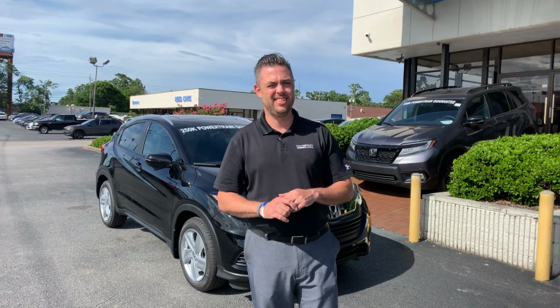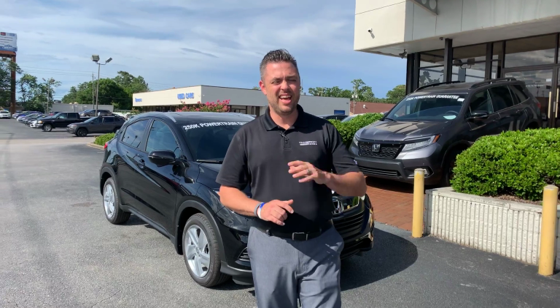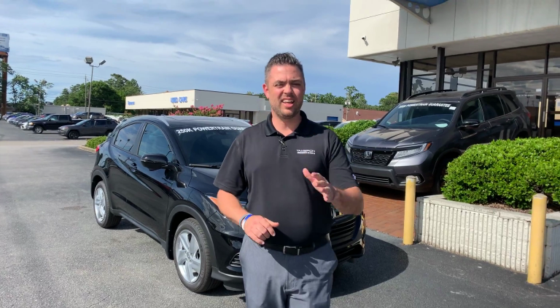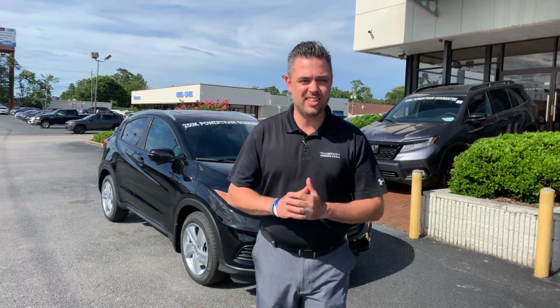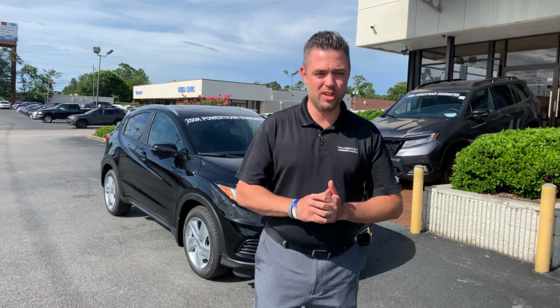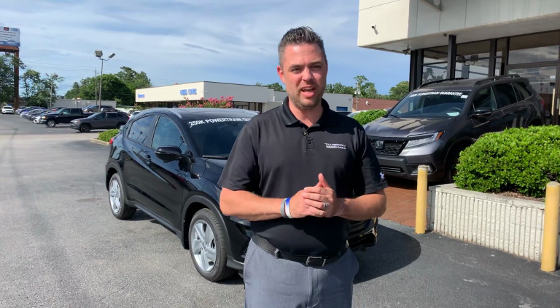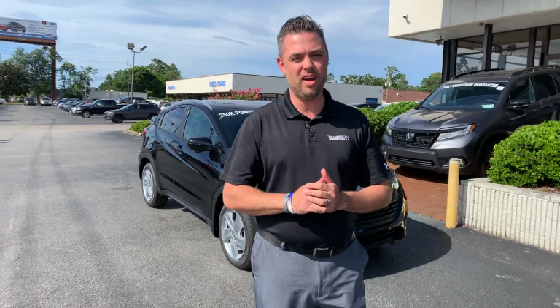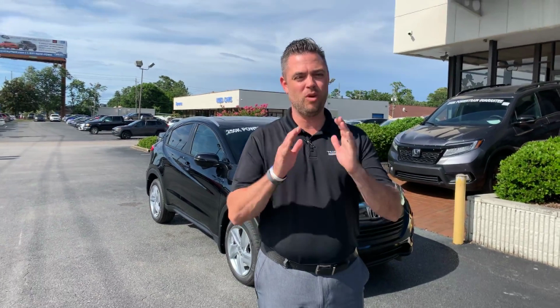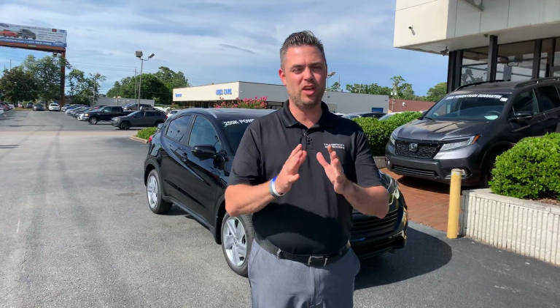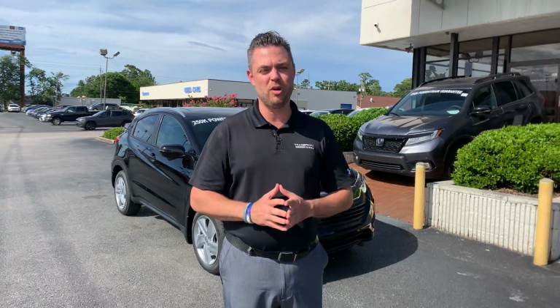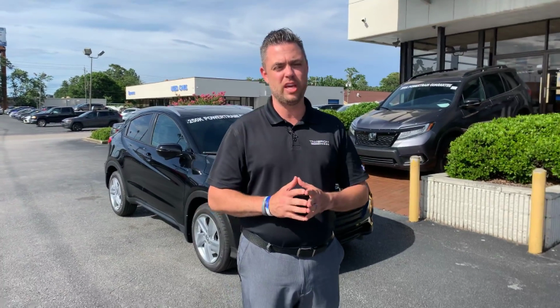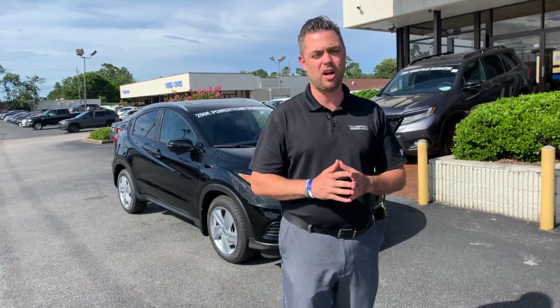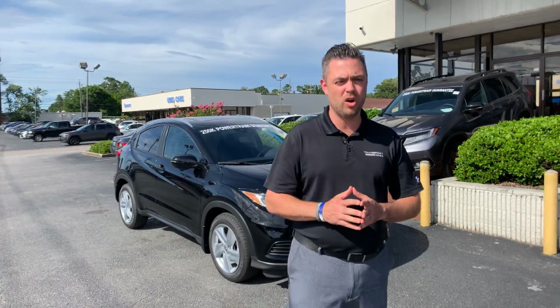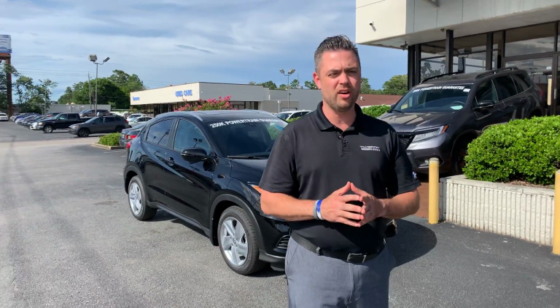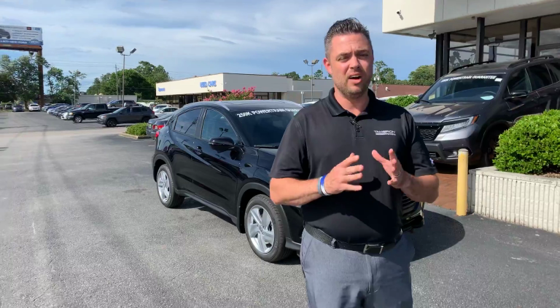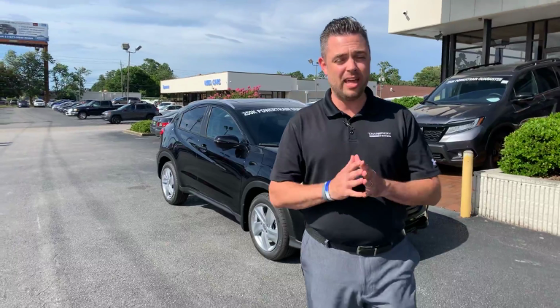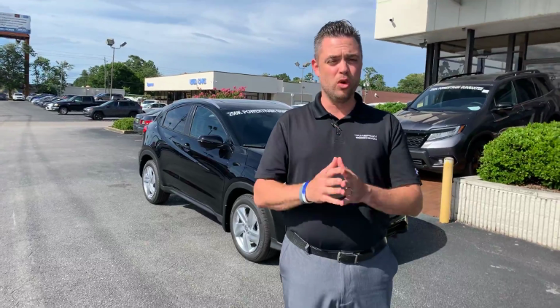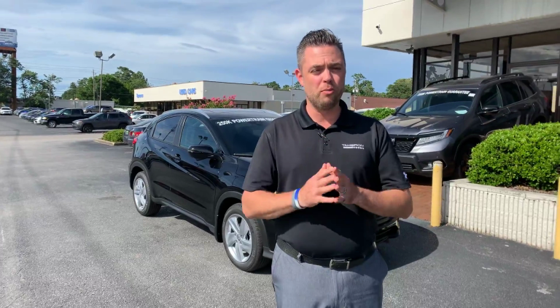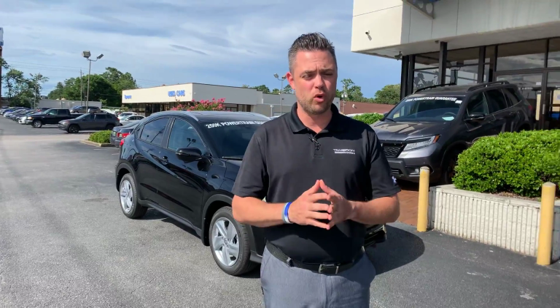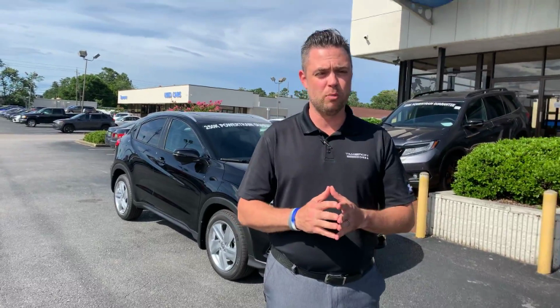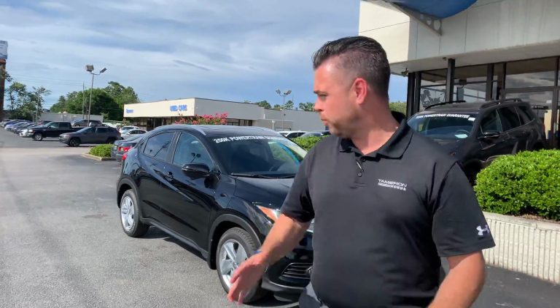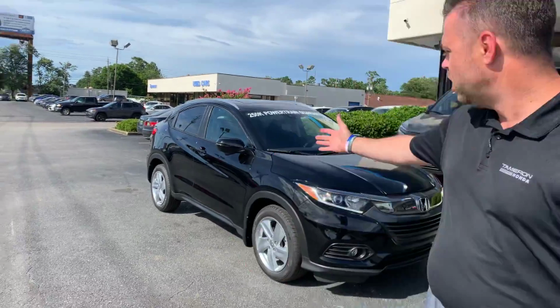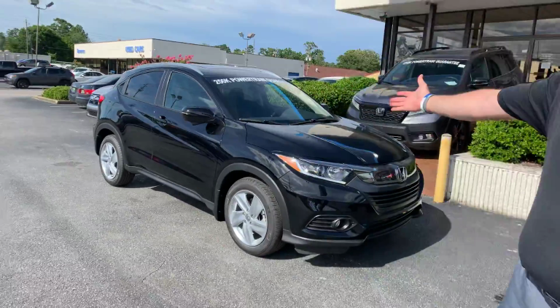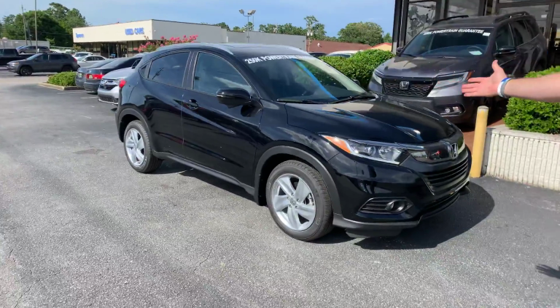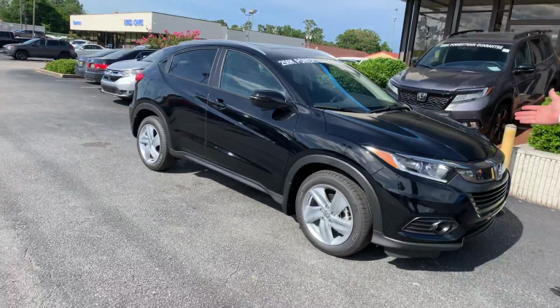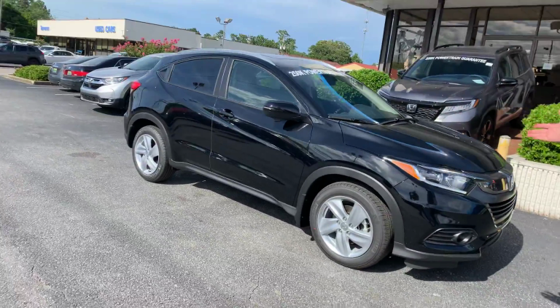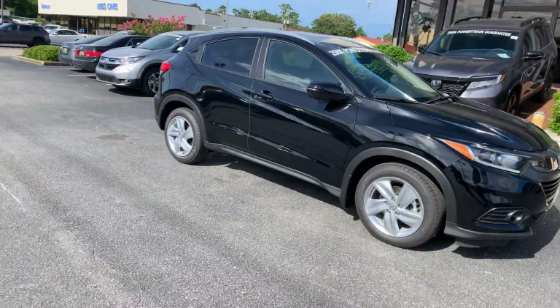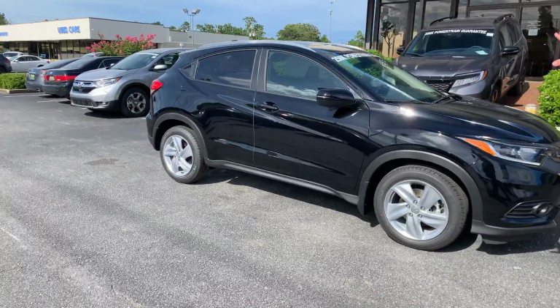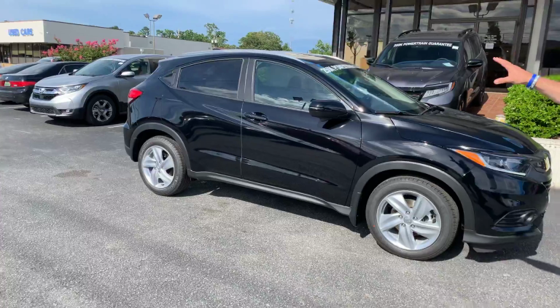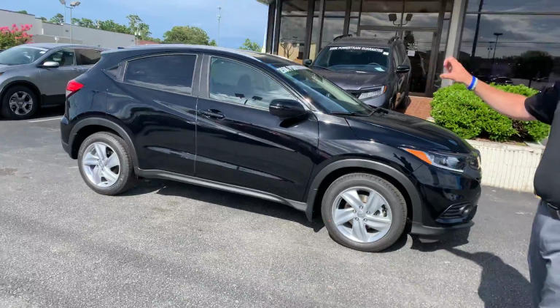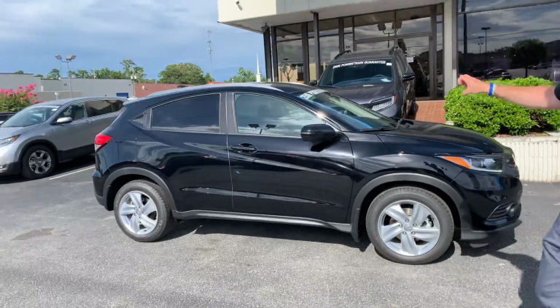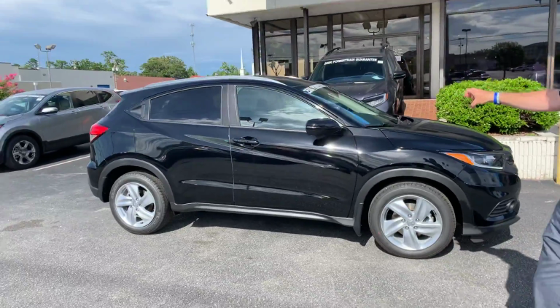Hey Classi, Chris with Tamron Honda. I want to thank you so much for taking my call earlier. I've got that beautiful, beautiful crystal black pearl HRV right here behind me. This is the EX package.